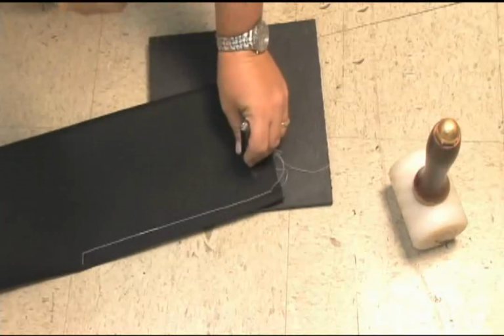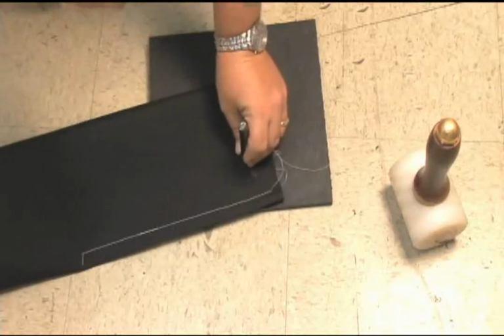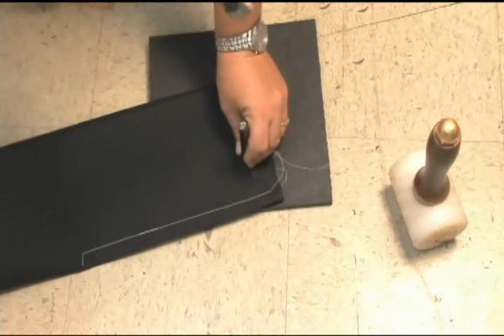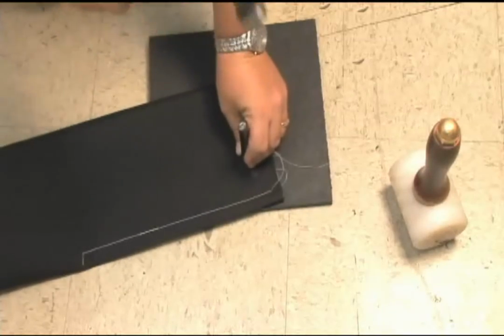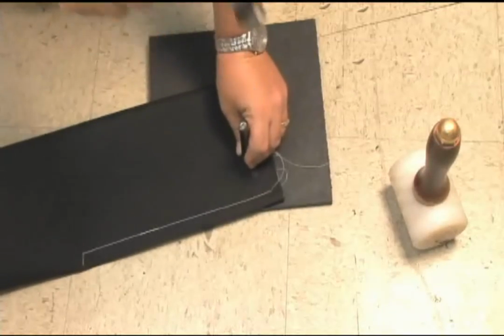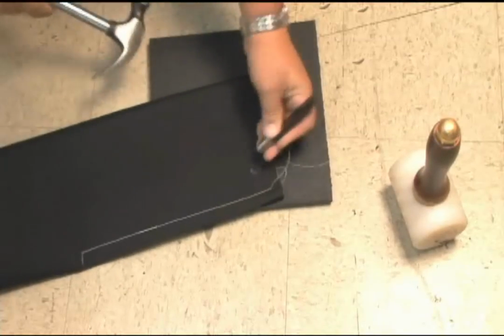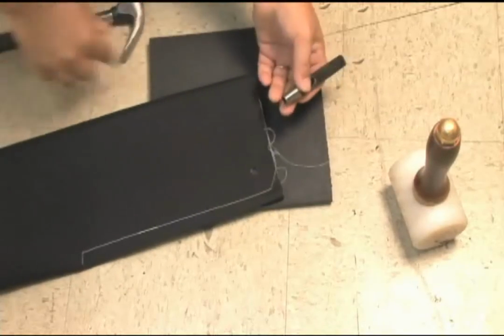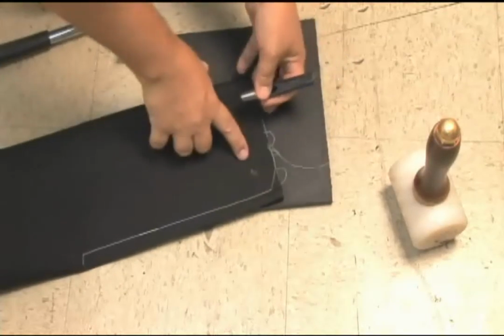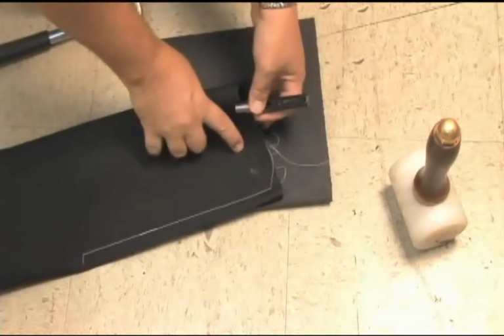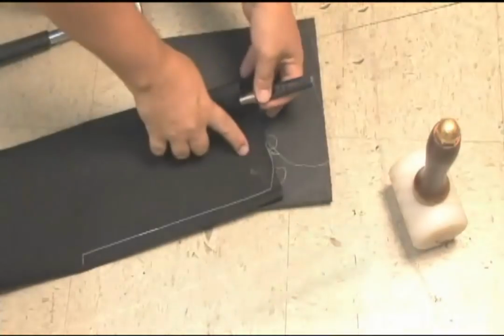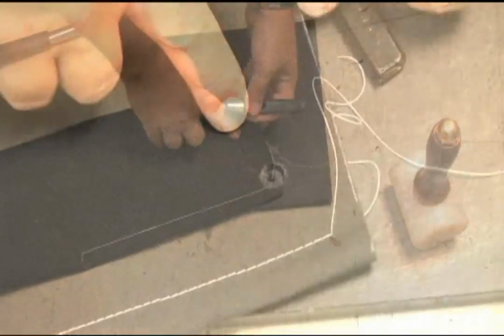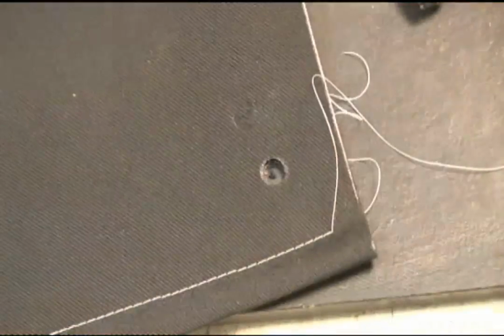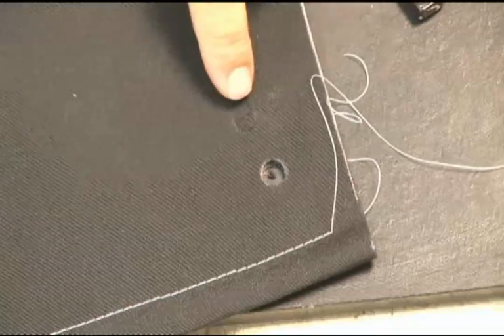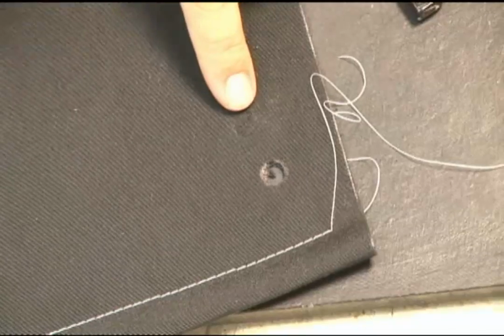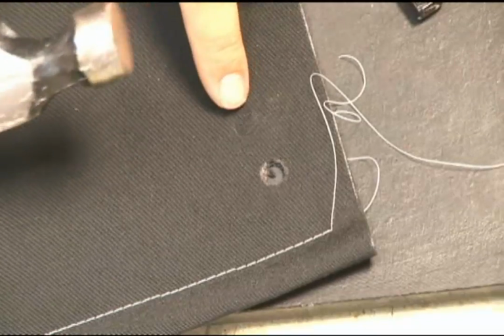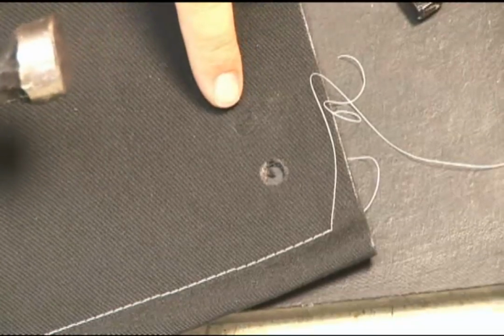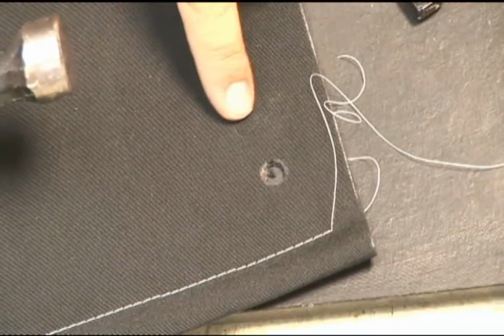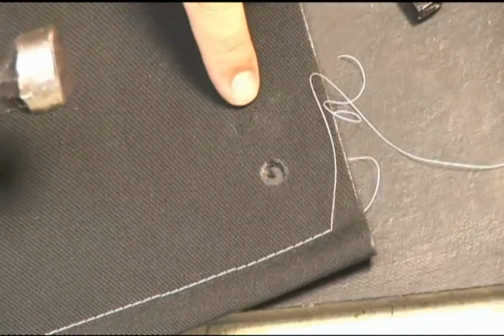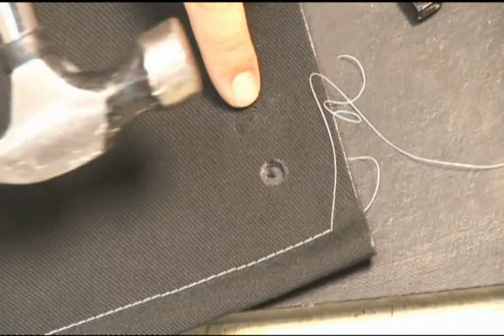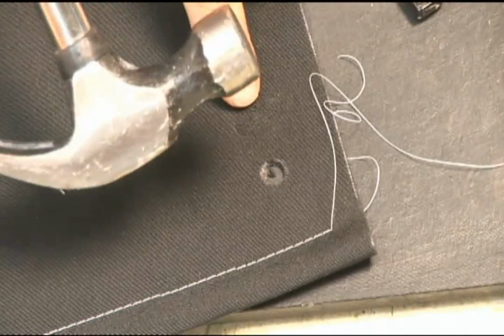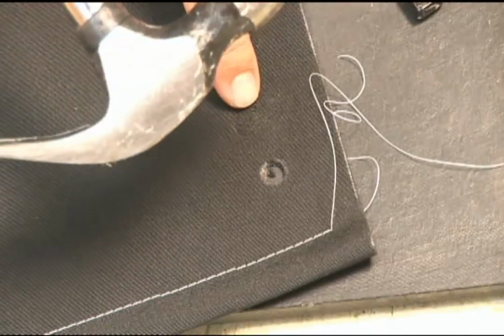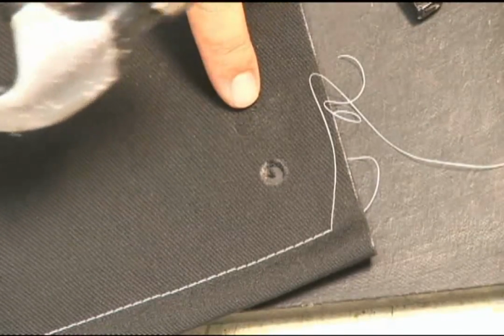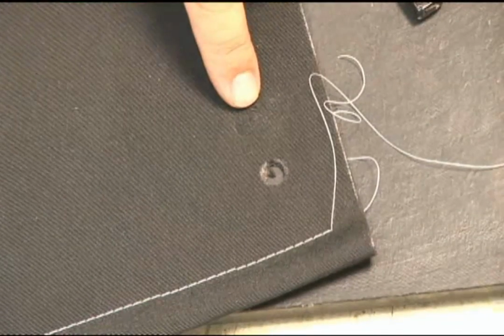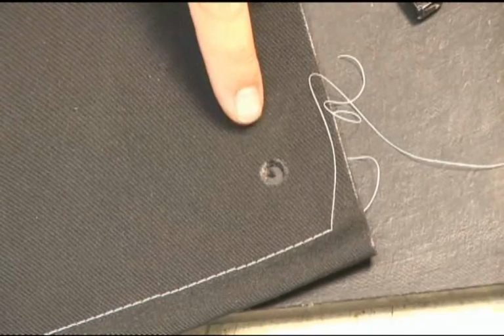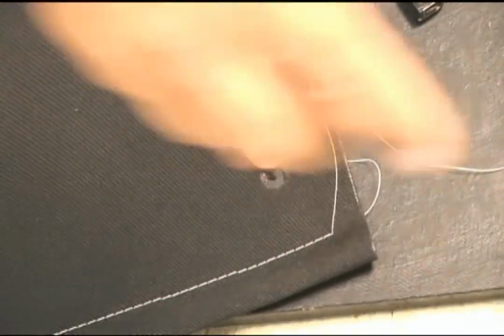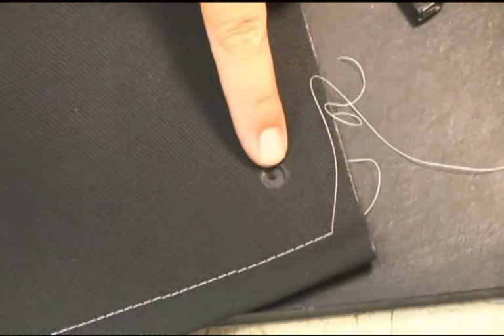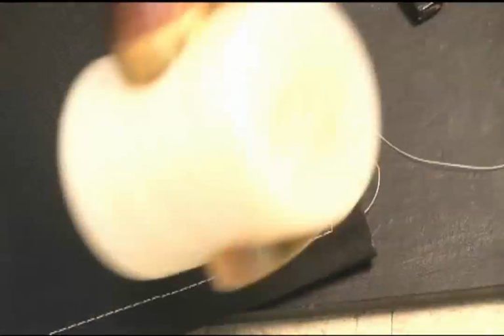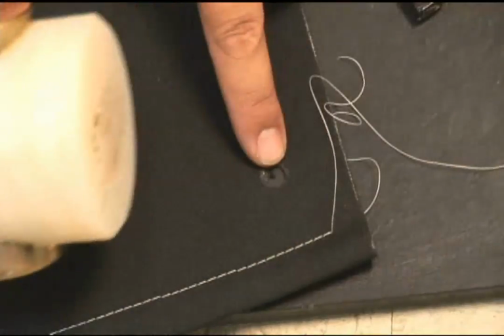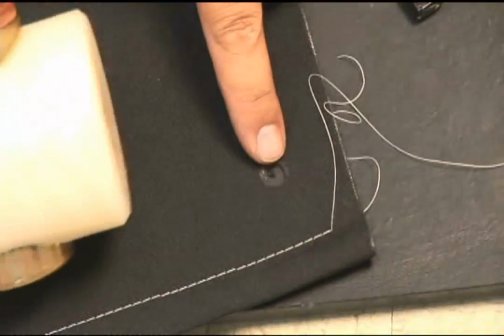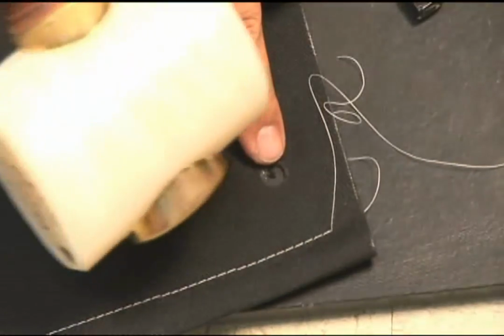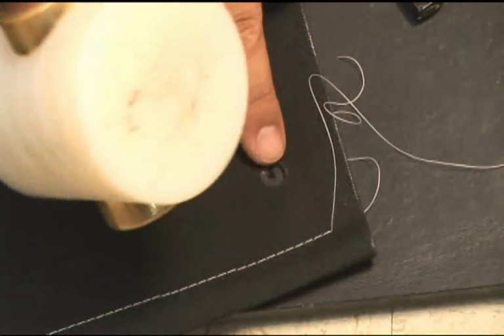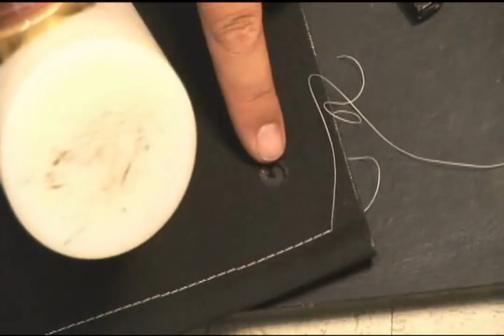Now with a regular hammer it will not work as well. Six blows and we hardly made a dent in this material with a regular hammer. However, as you can see the other hole that was made with the heavy mallet went right through.